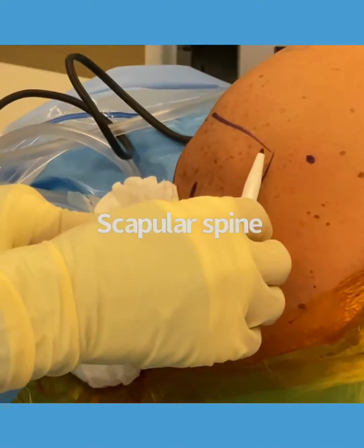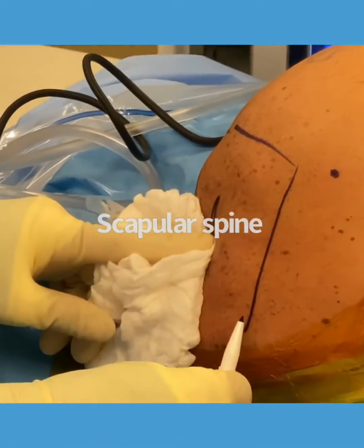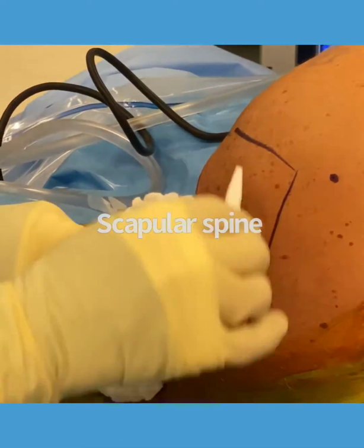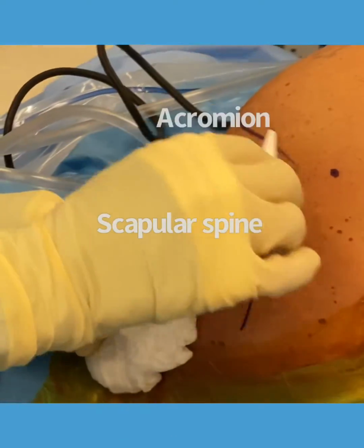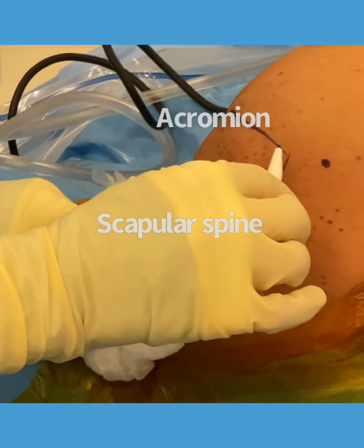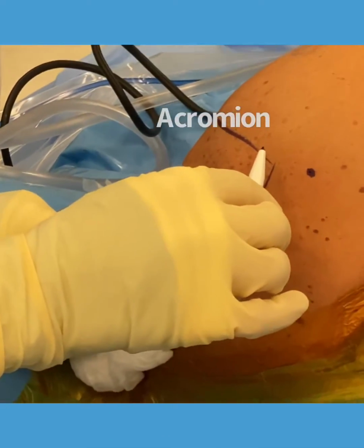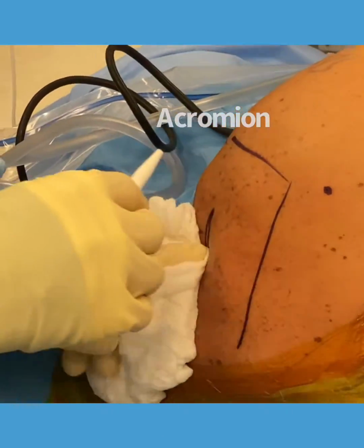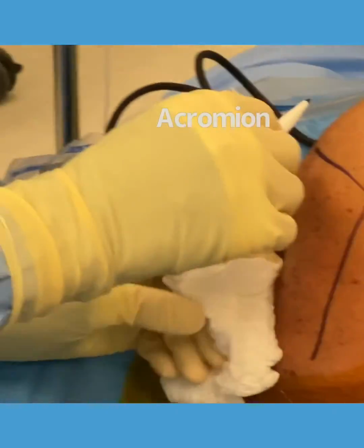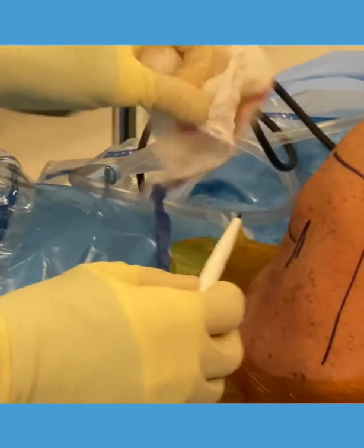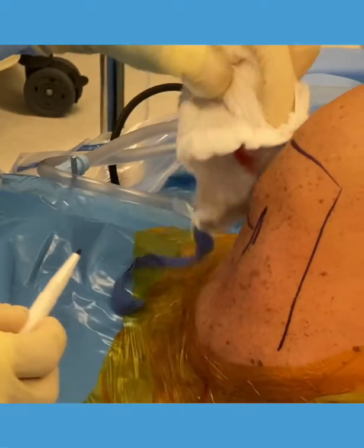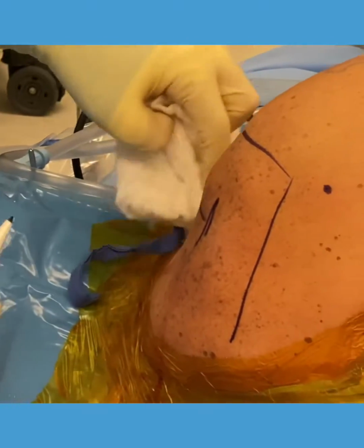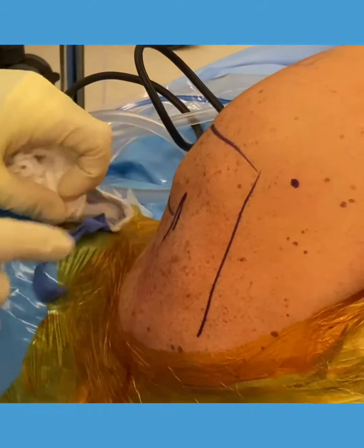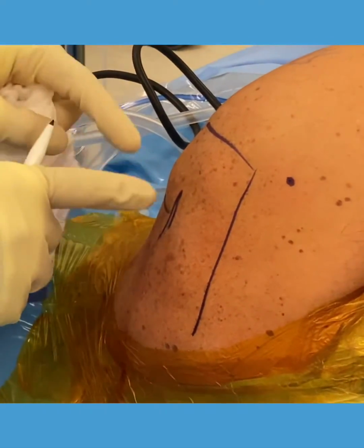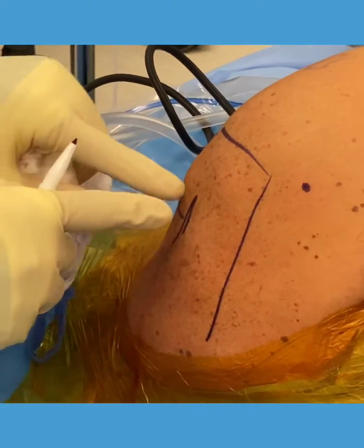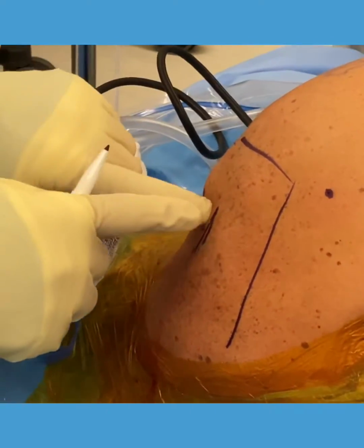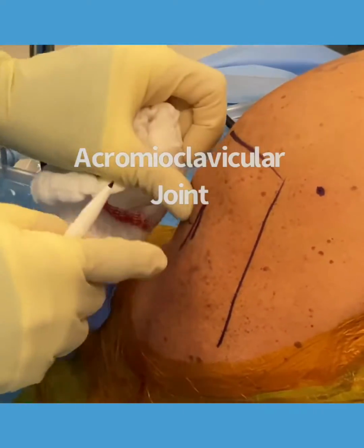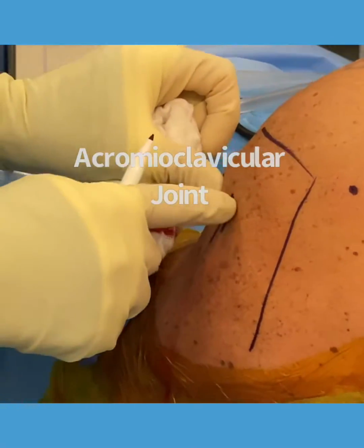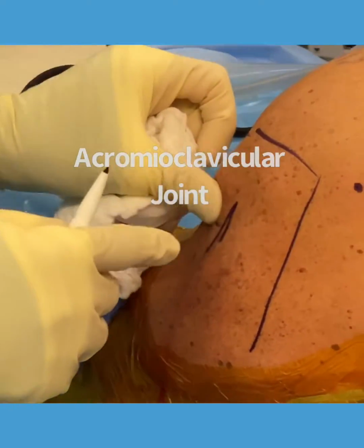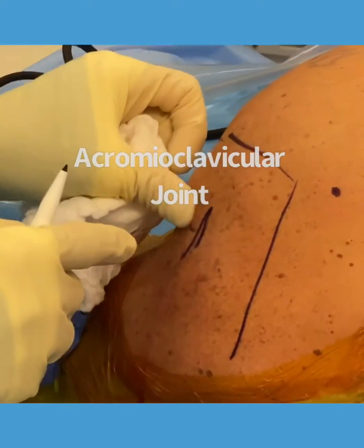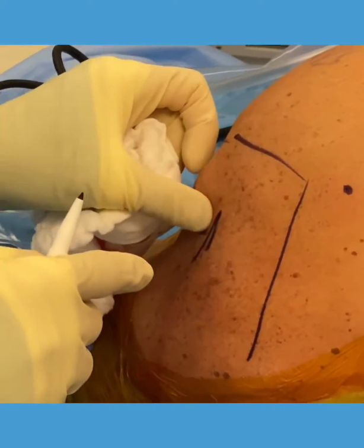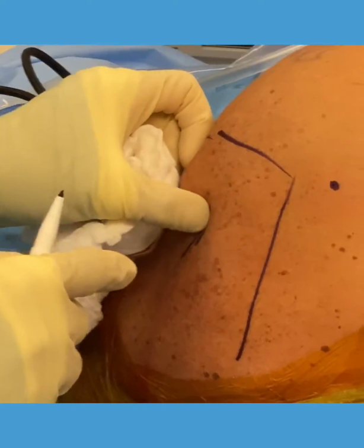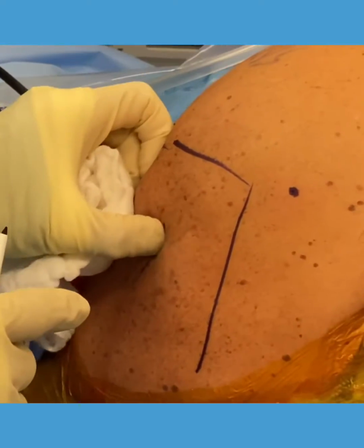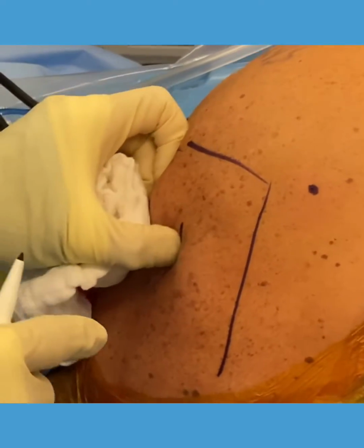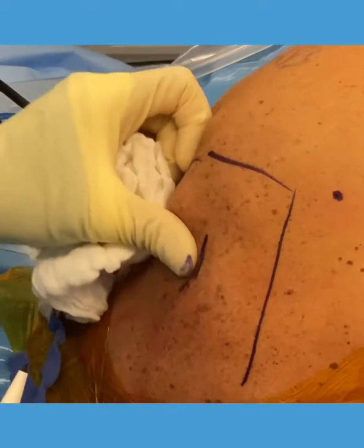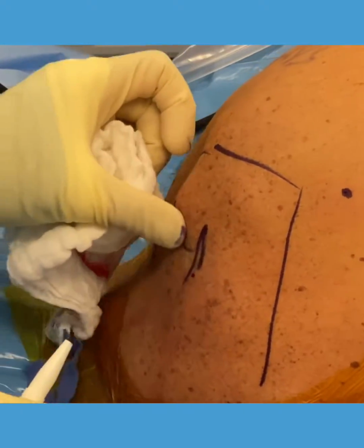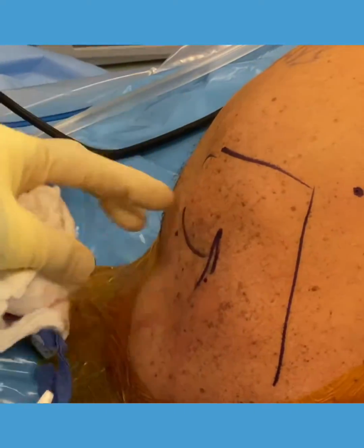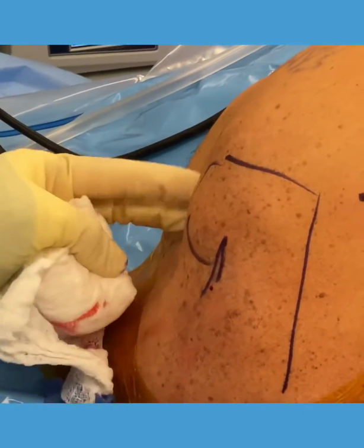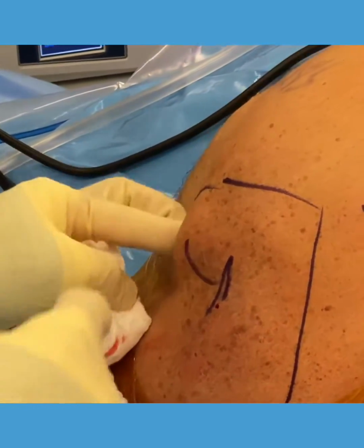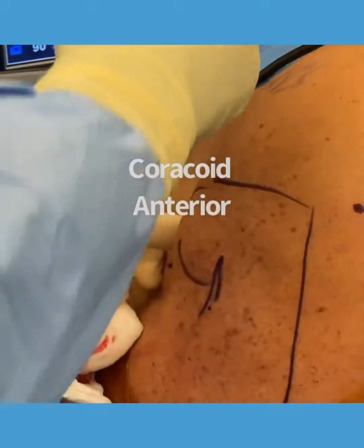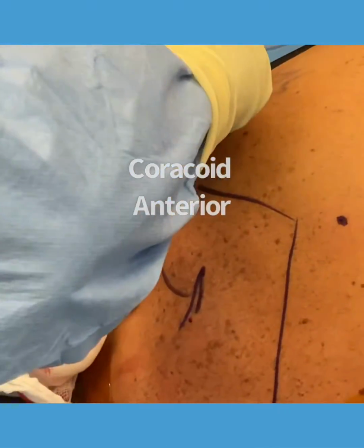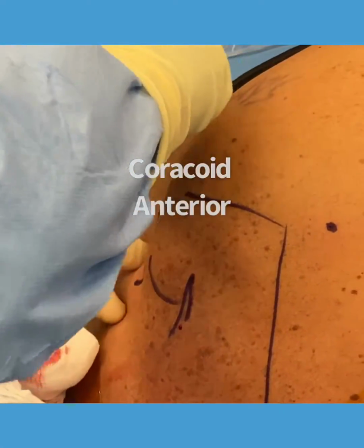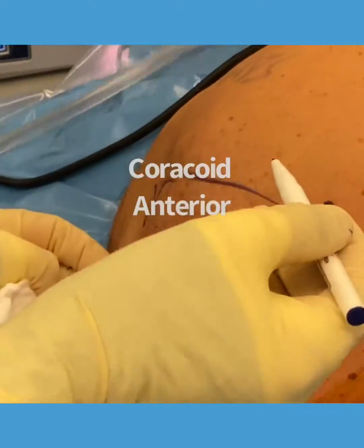So here's the spine of the scapula, the lateral acromion, the clavicle over here, the AC joint — AC joint right there, coracoid over there.